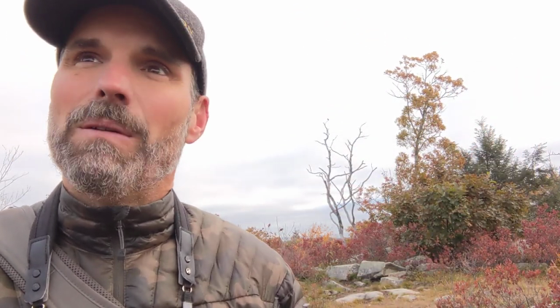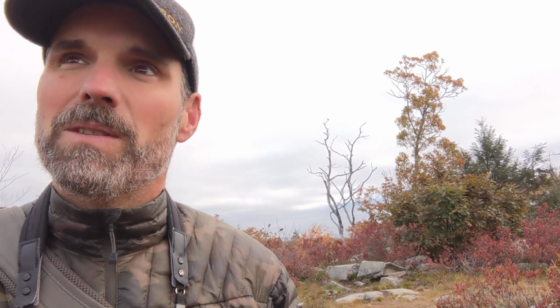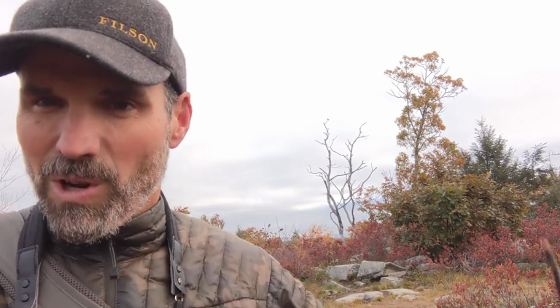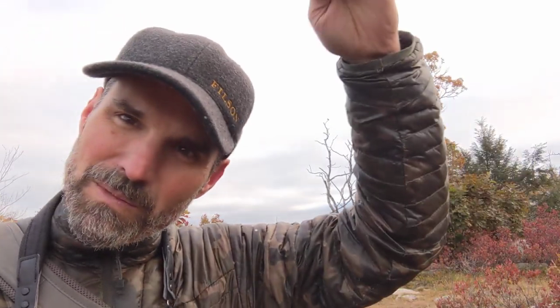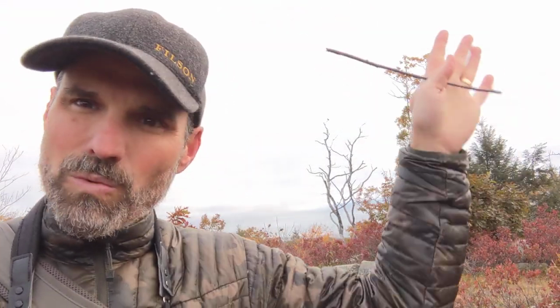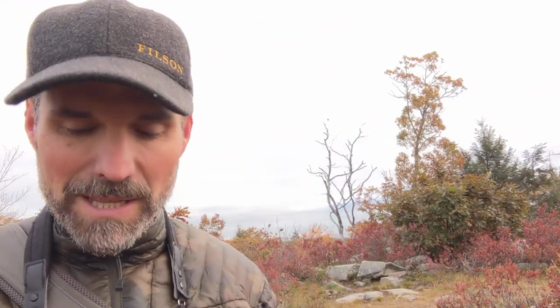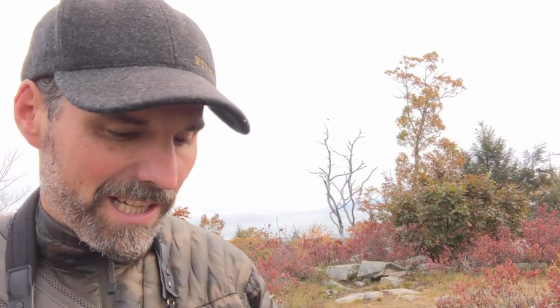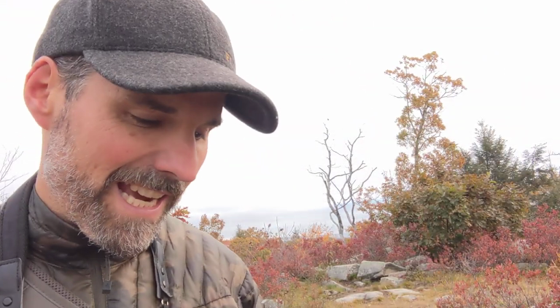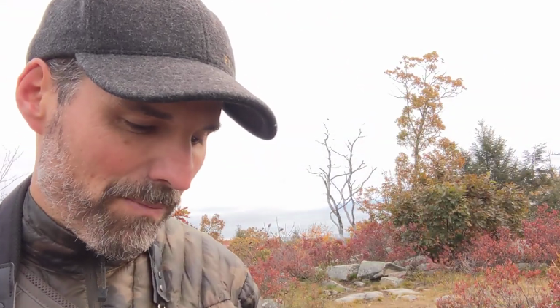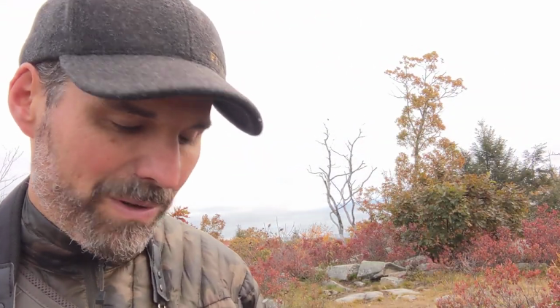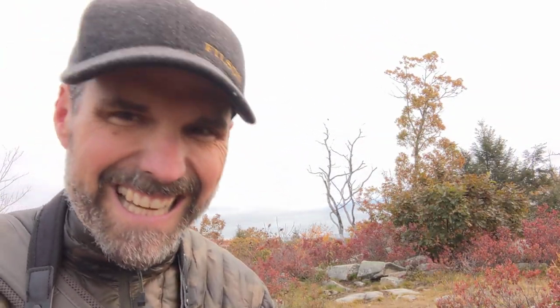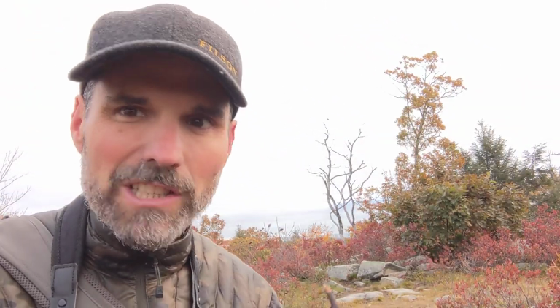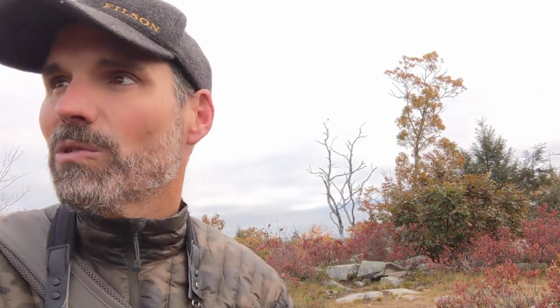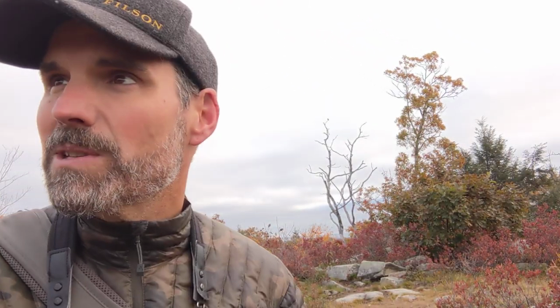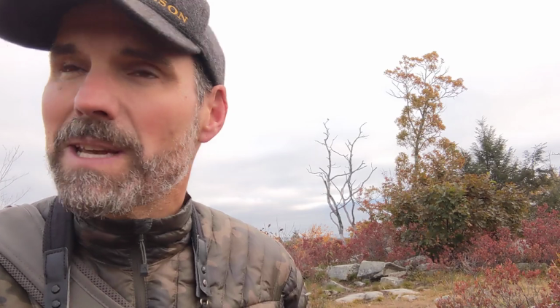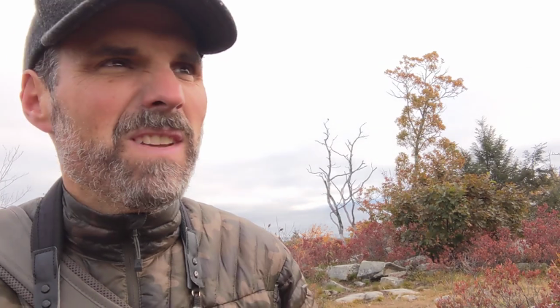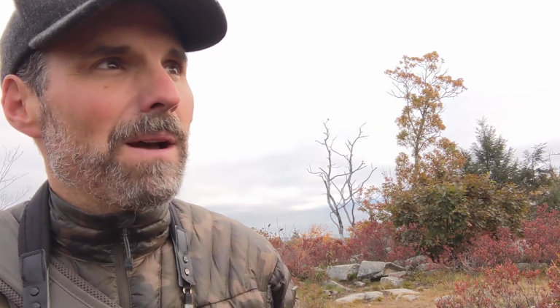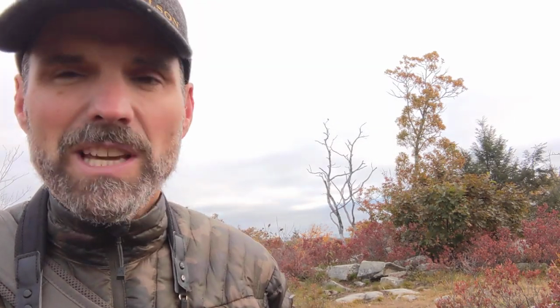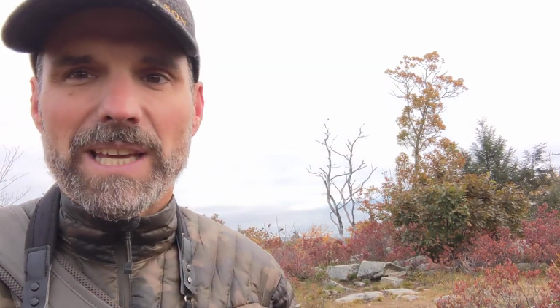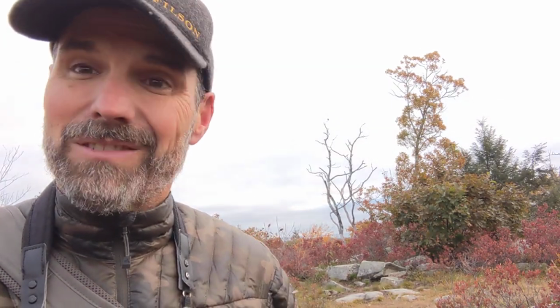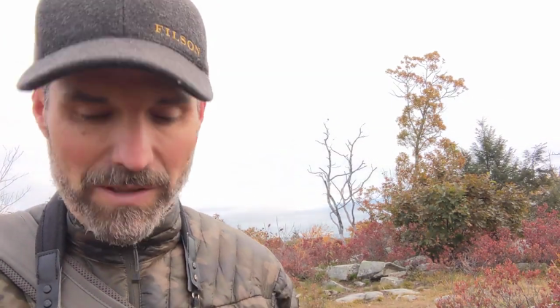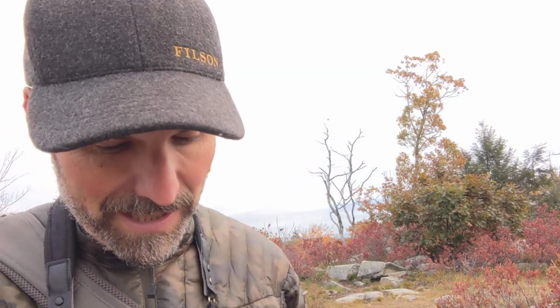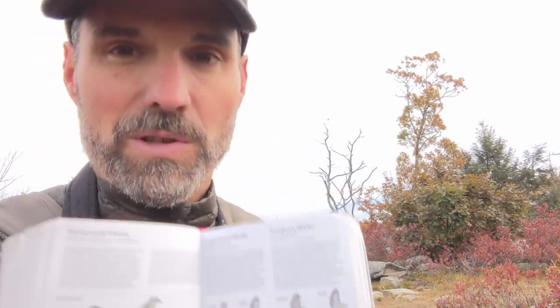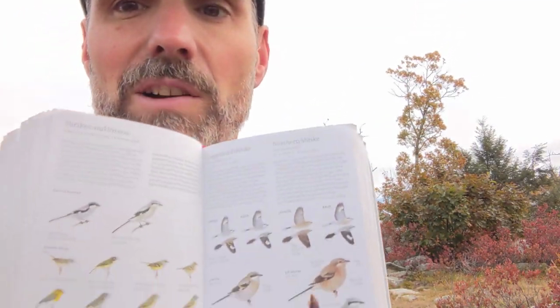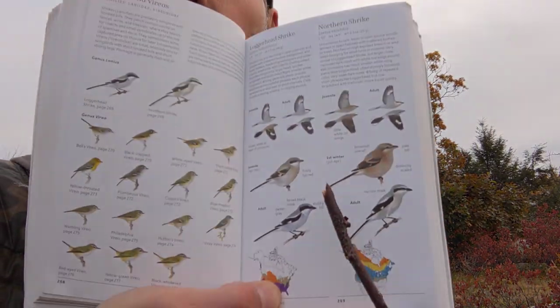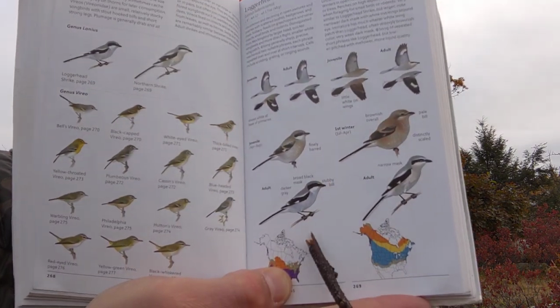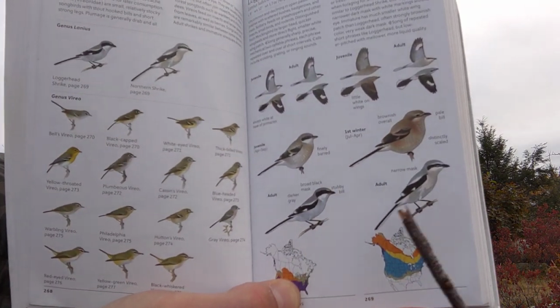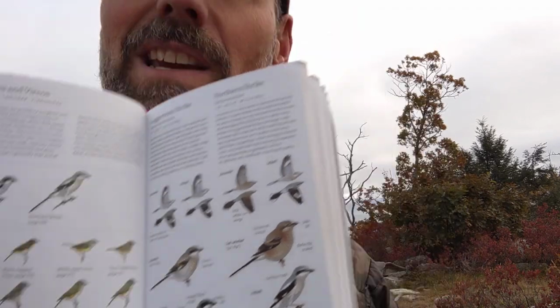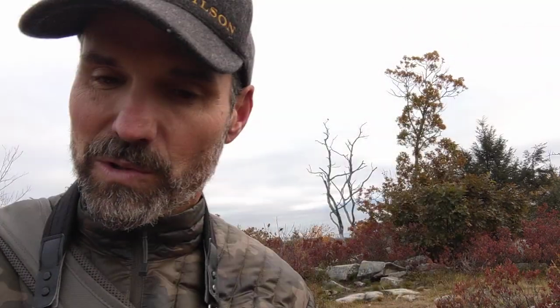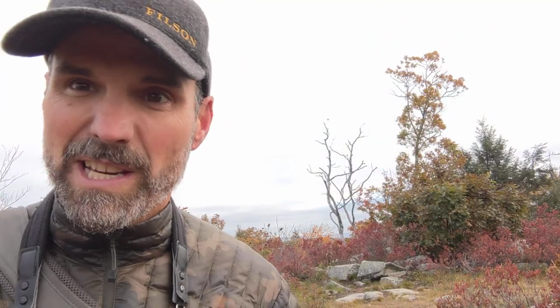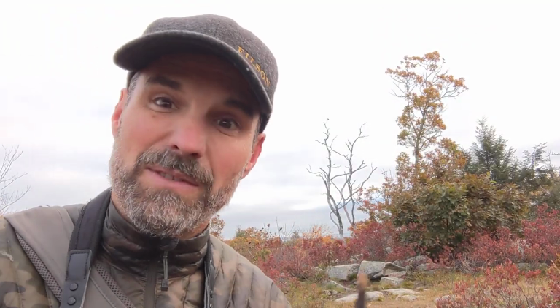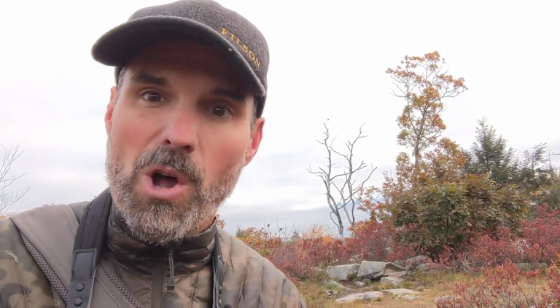Anyway, this bird nests way up in the Arctic, and we see it occasionally here where I am in southern Maine. But you get them now and again. Down south, it has a cousin known as the Loggerhead Shrike, which looks a lot like the Northern Shrike, just even smaller.